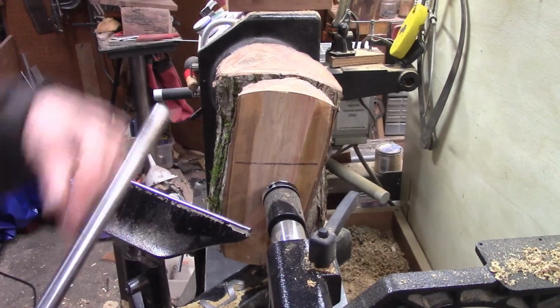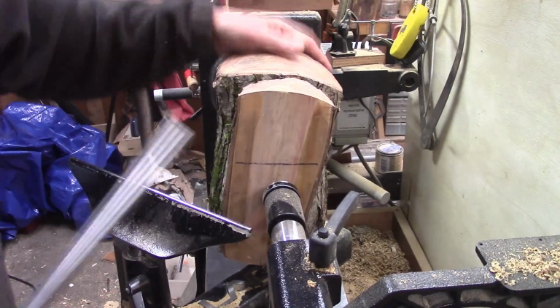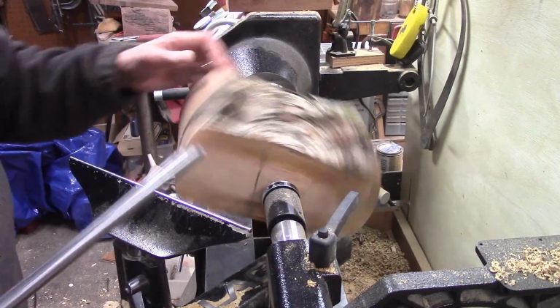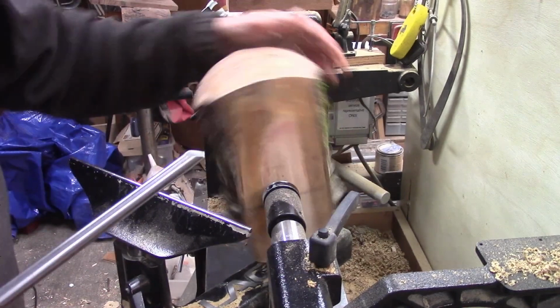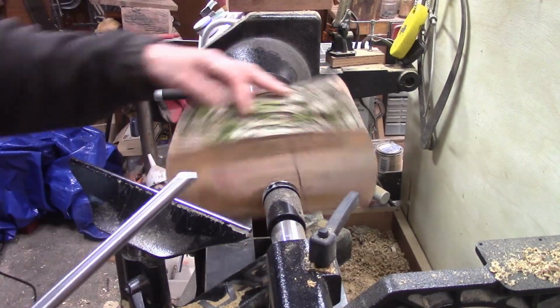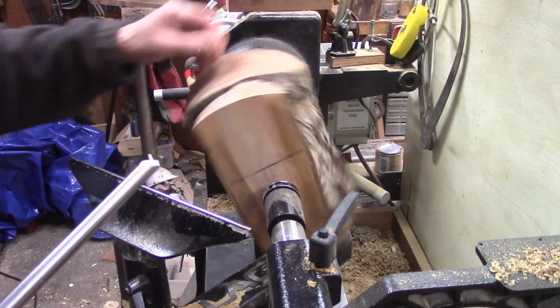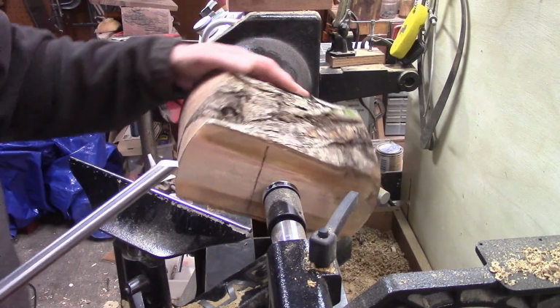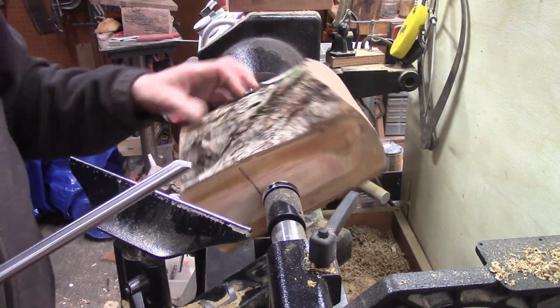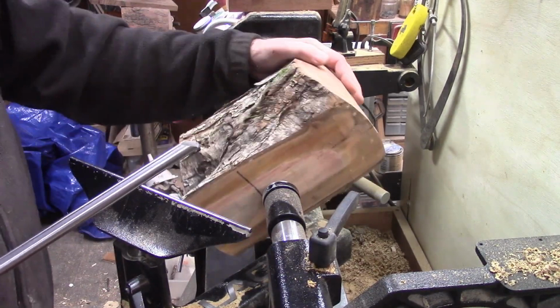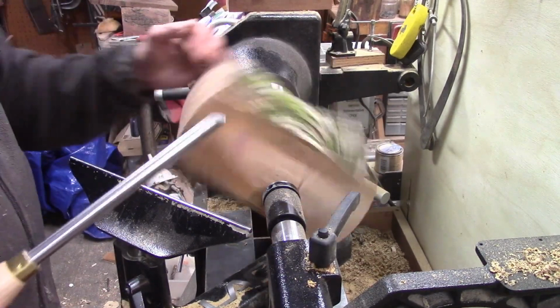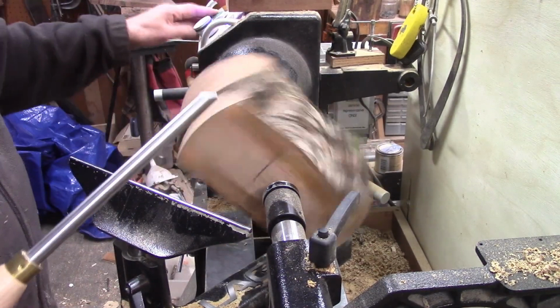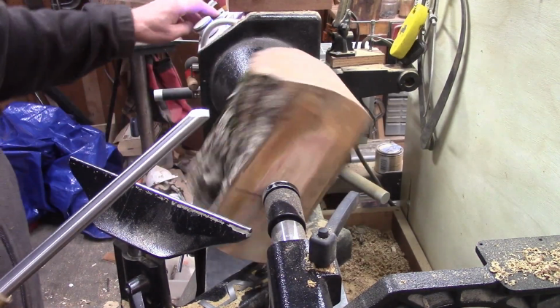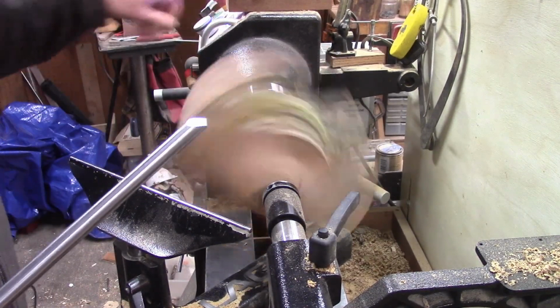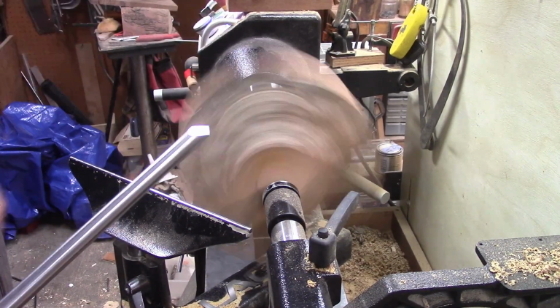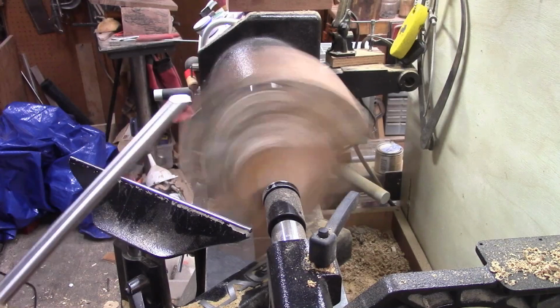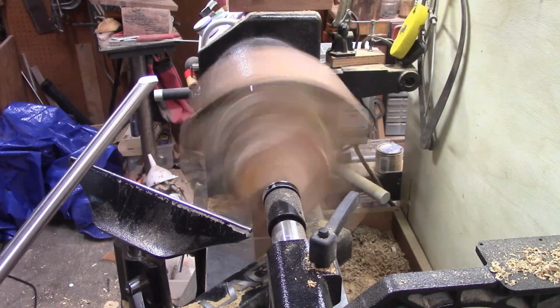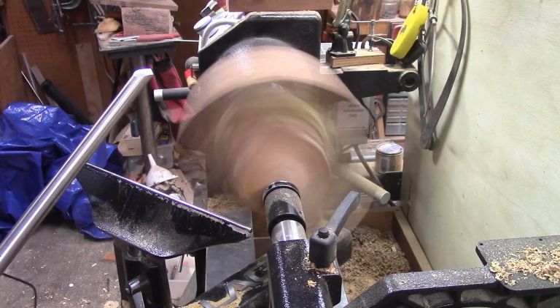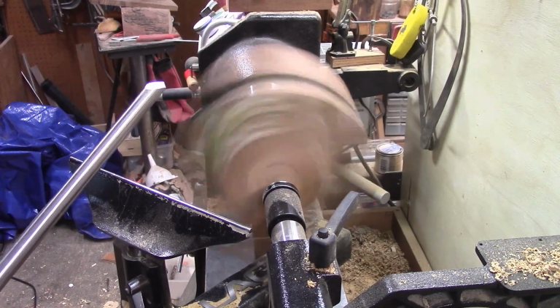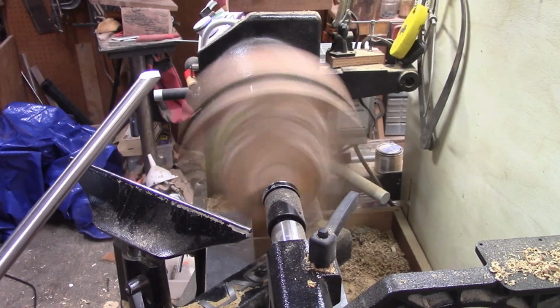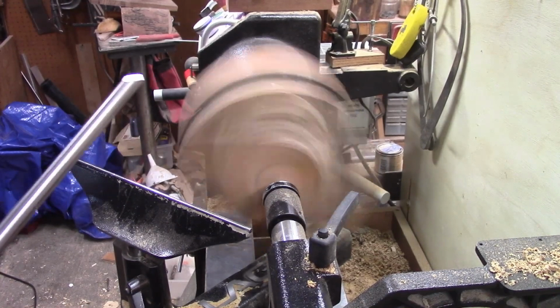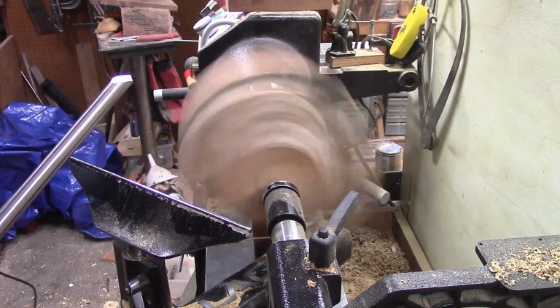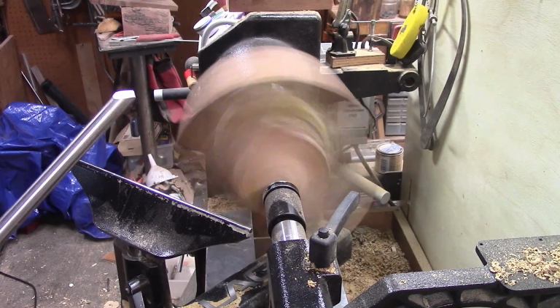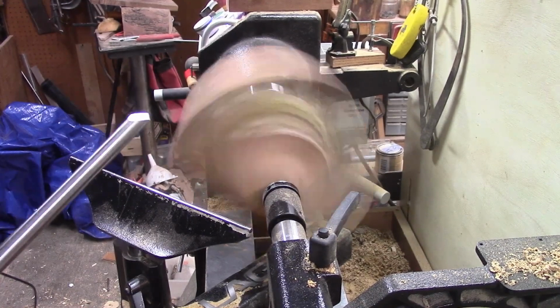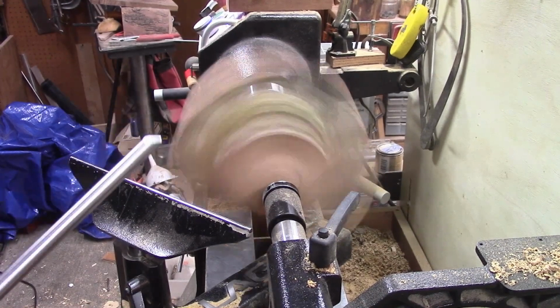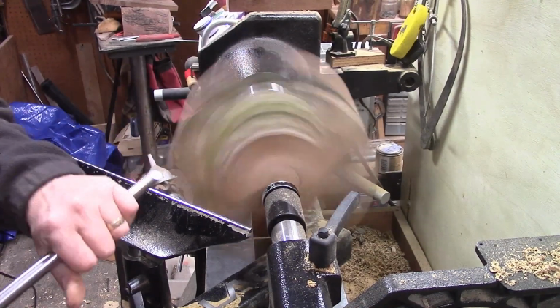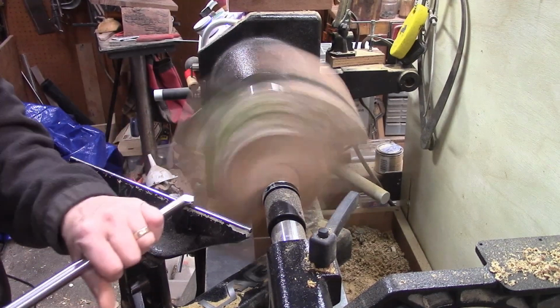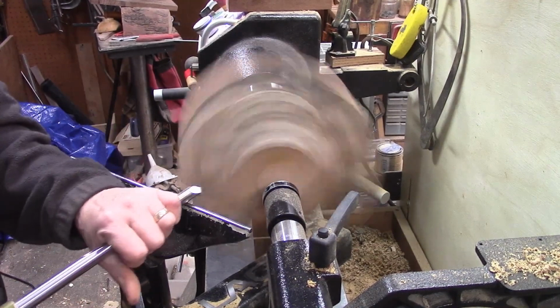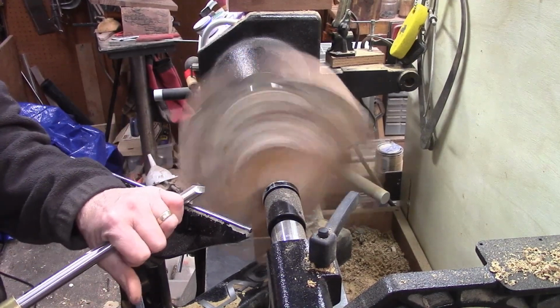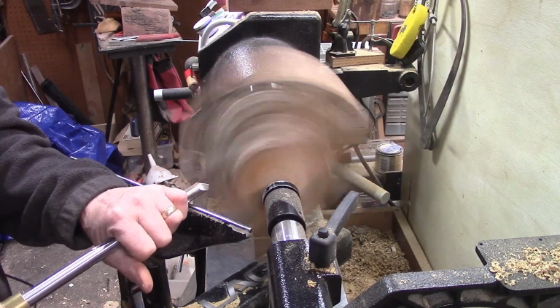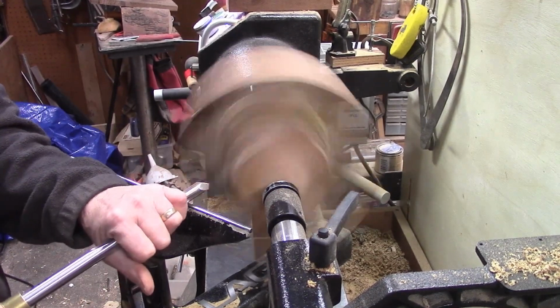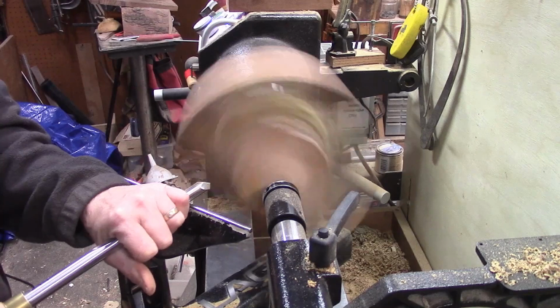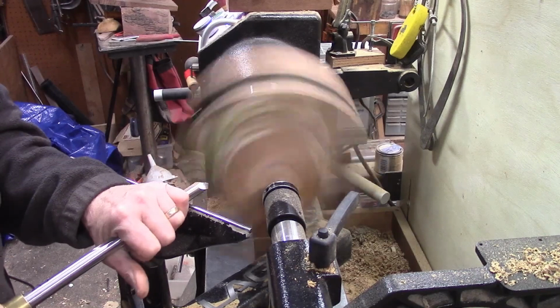My 5/8 gouge is sharpened up. We're getting about 550 RPMs. Let's see how this turns out.